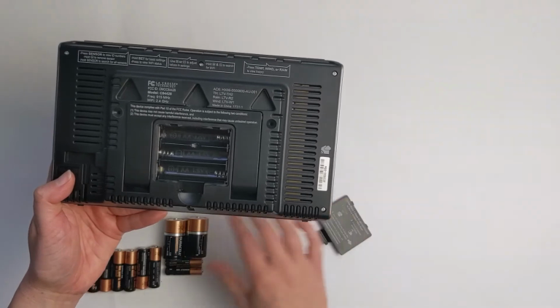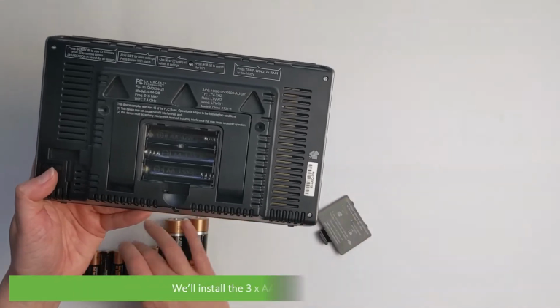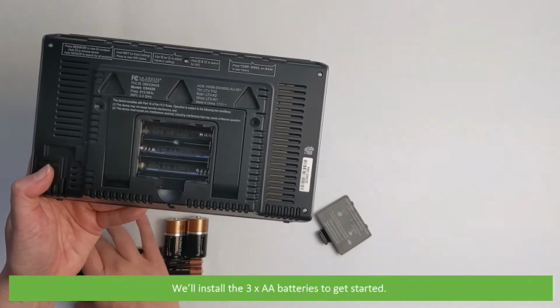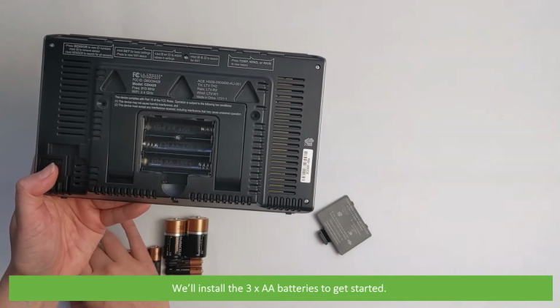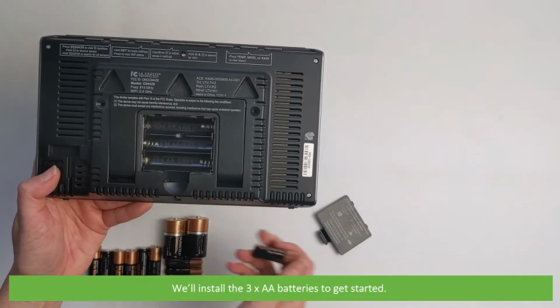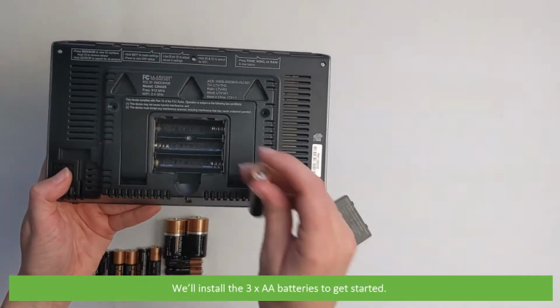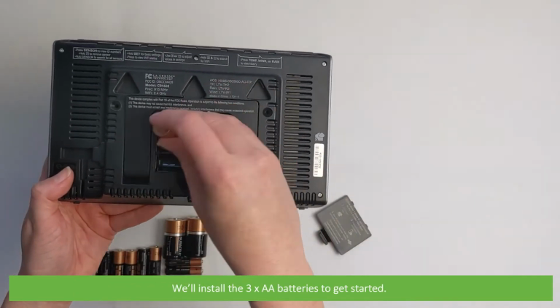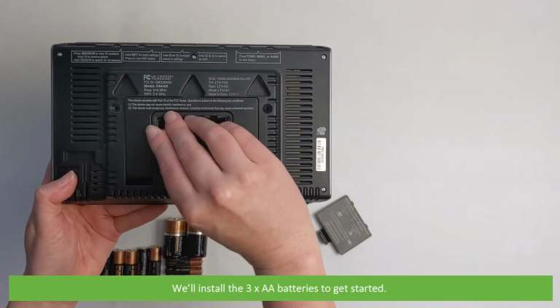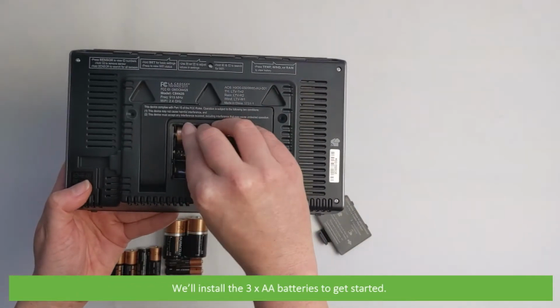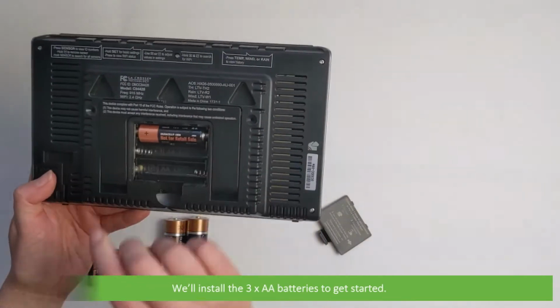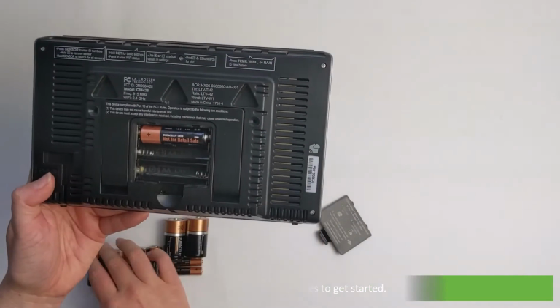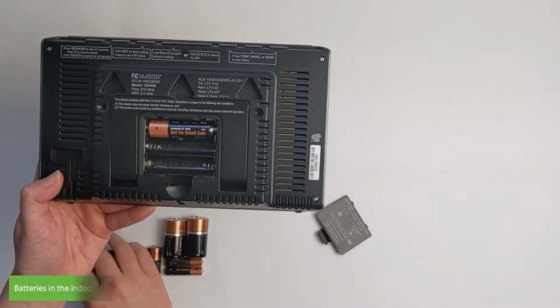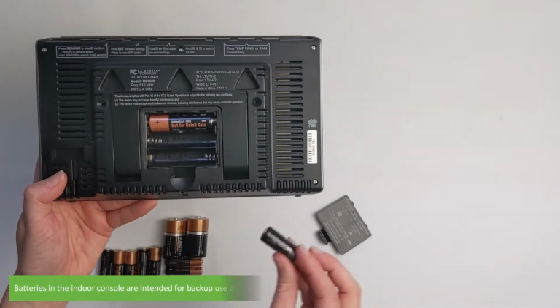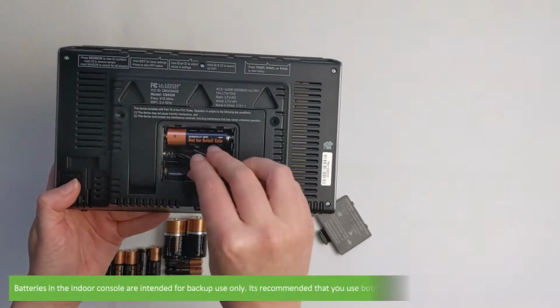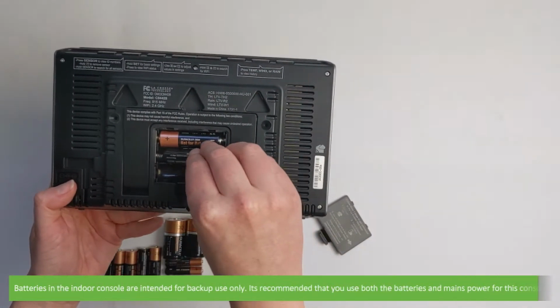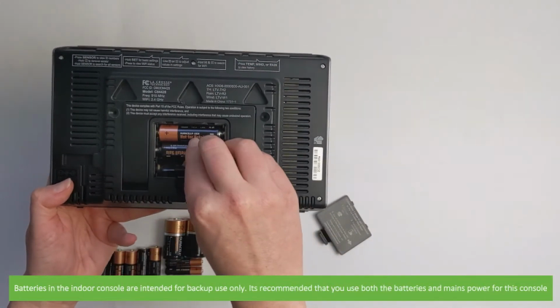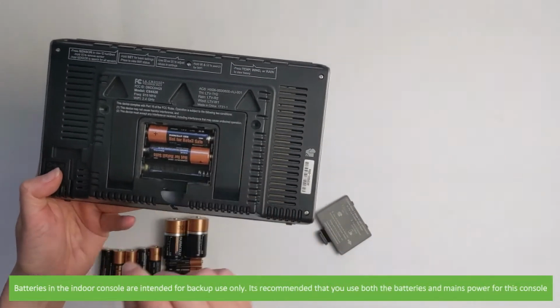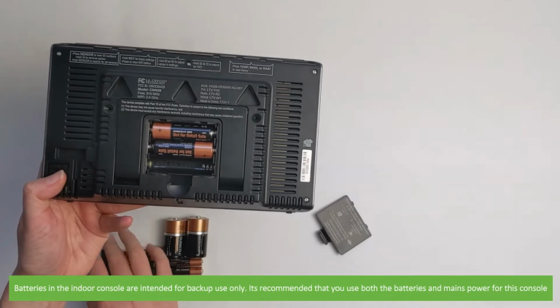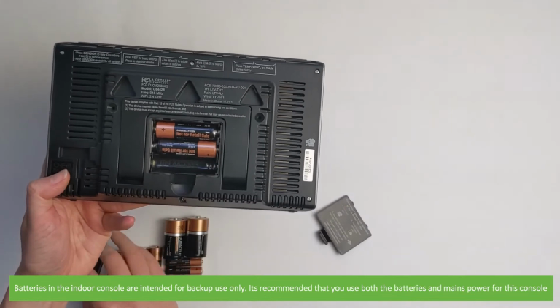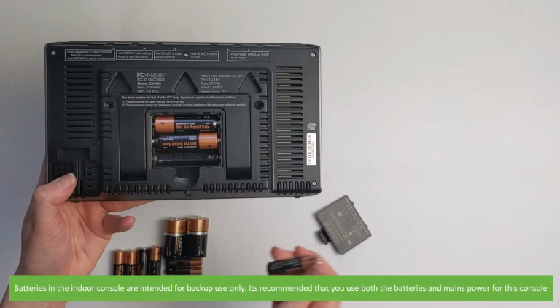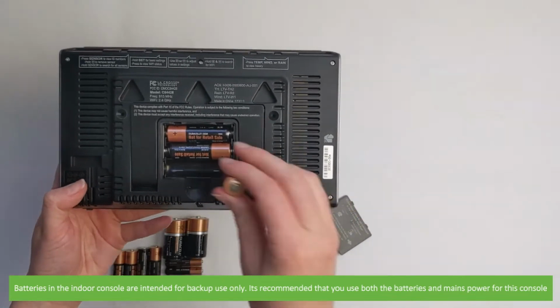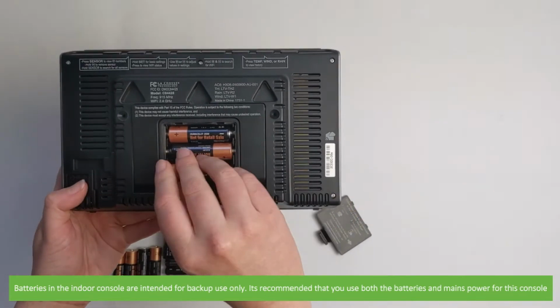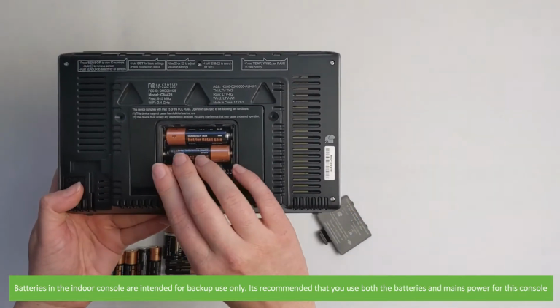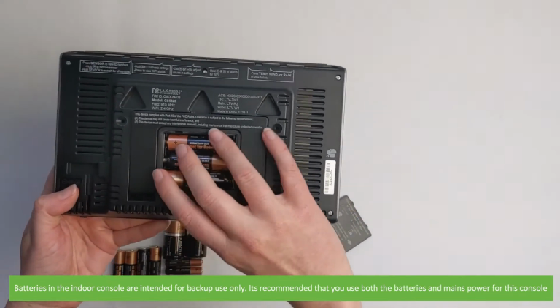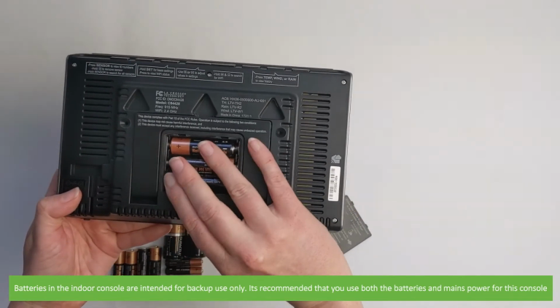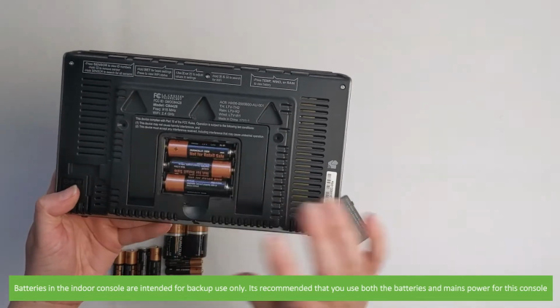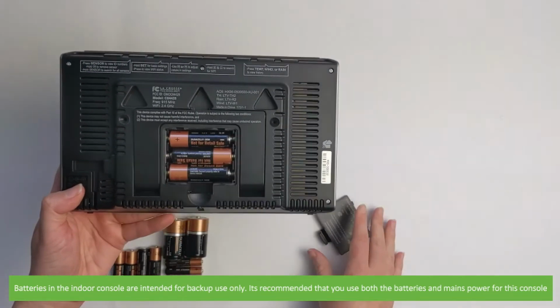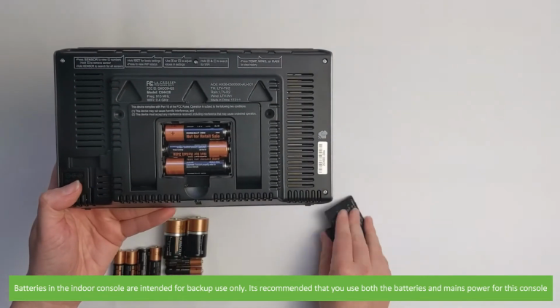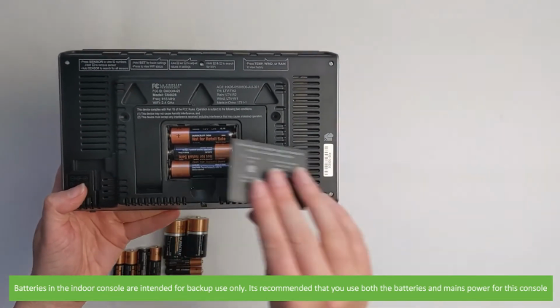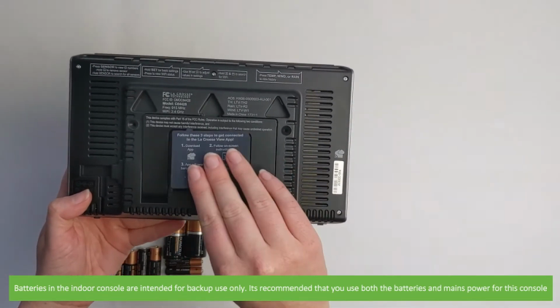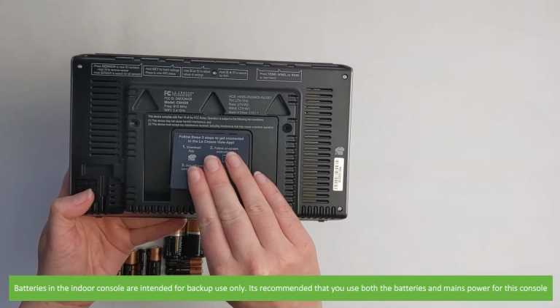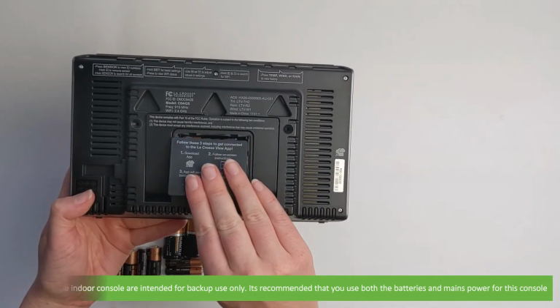We'll install the three AAA batteries to get started. Batteries in the indoor console are intended for backup use only. It's recommended that you use both the batteries and mains power for this console.